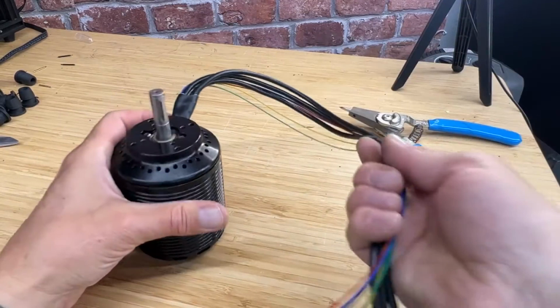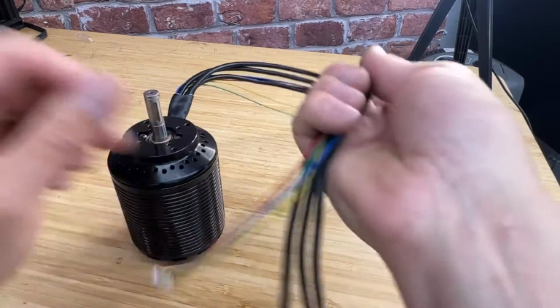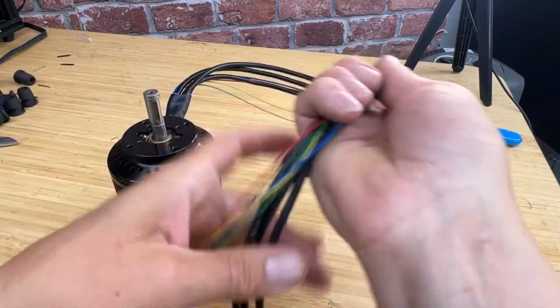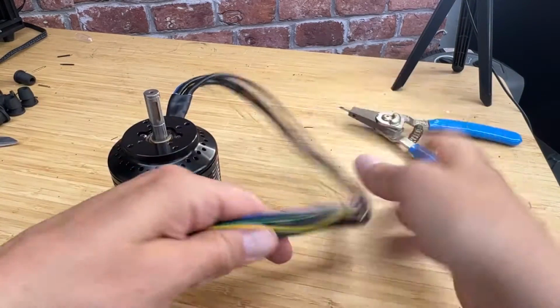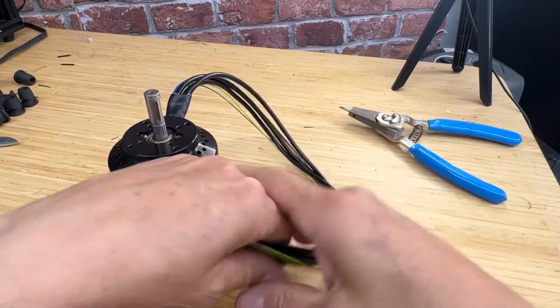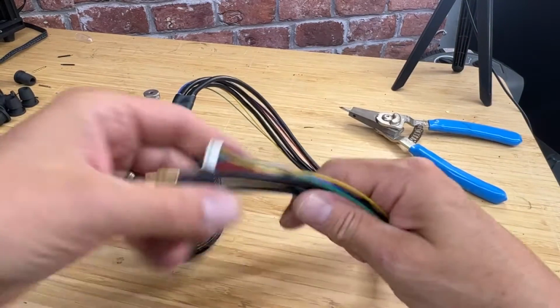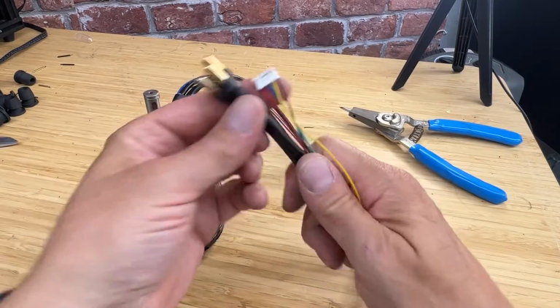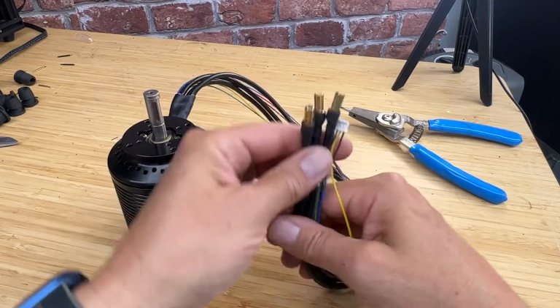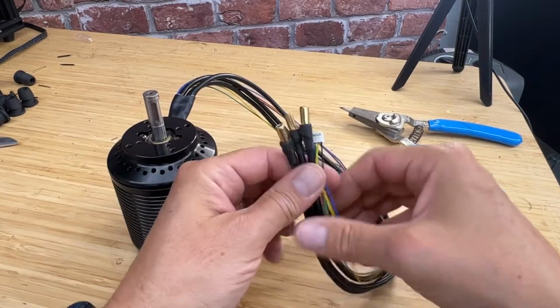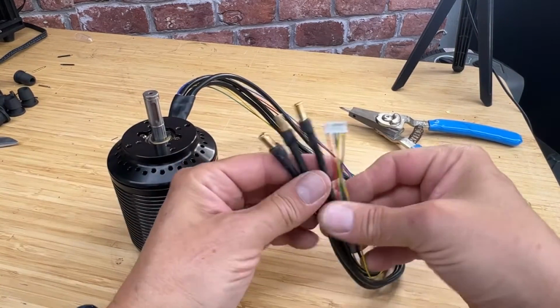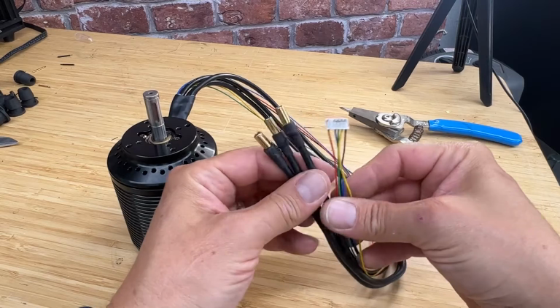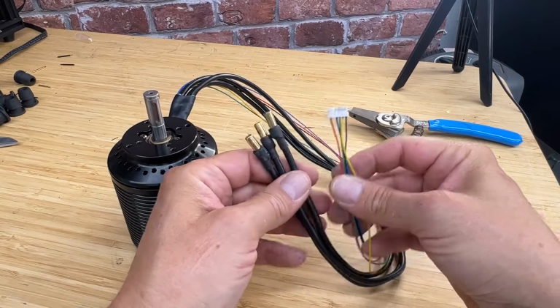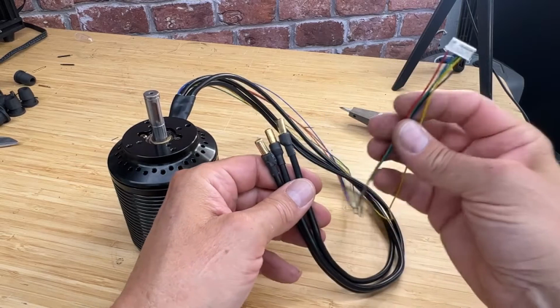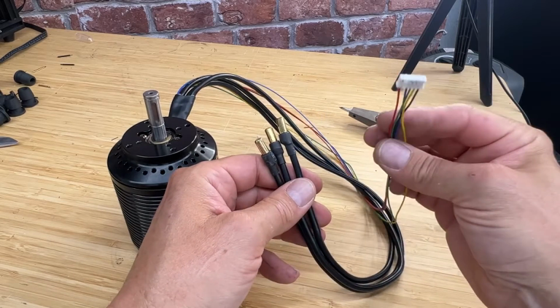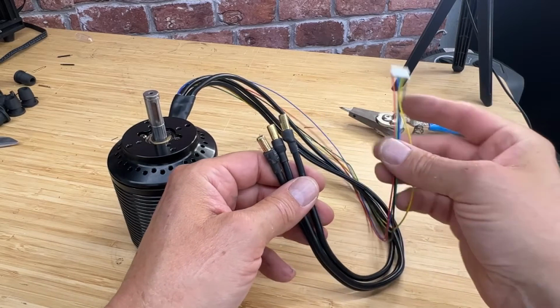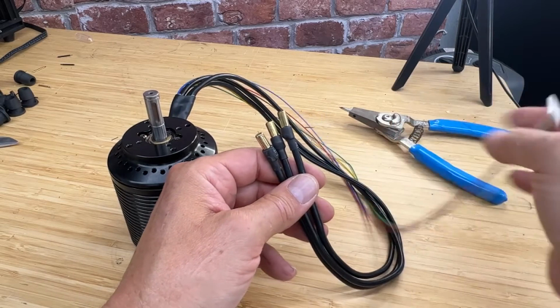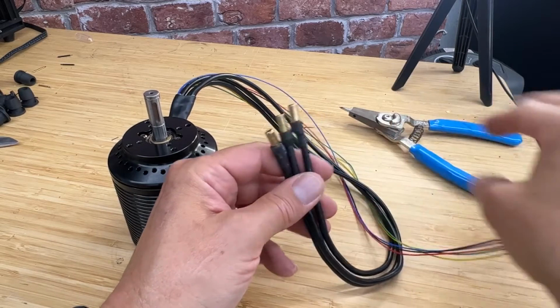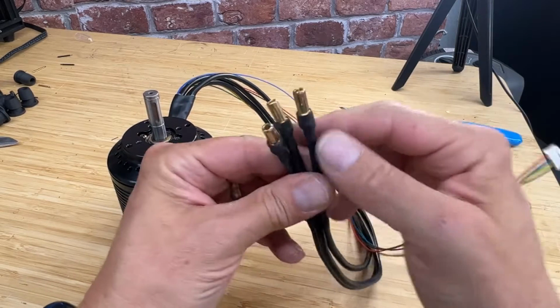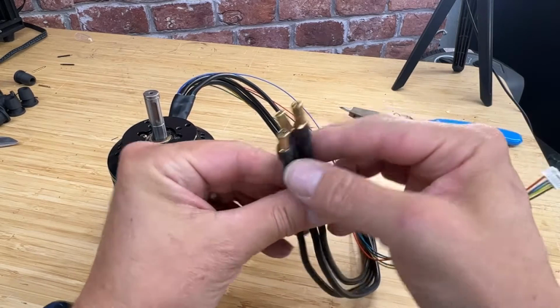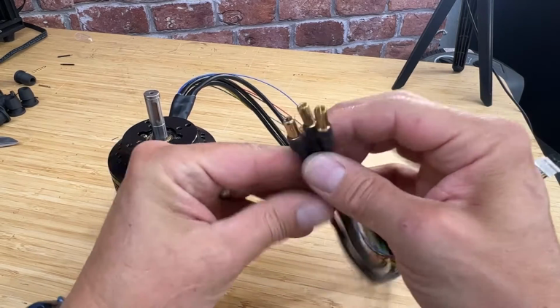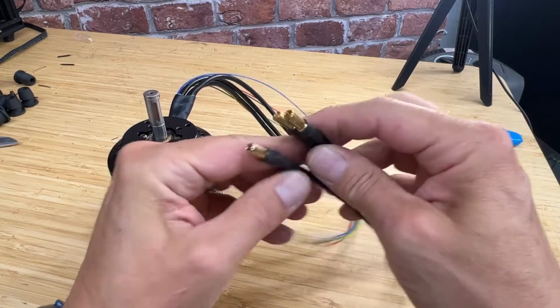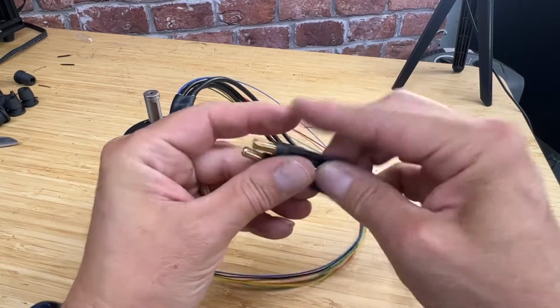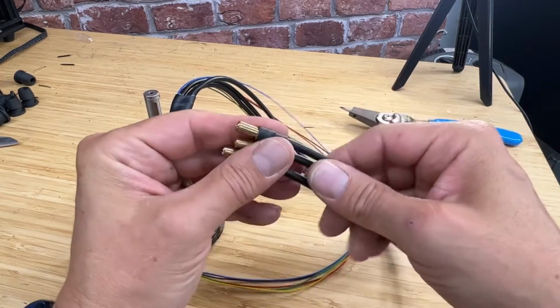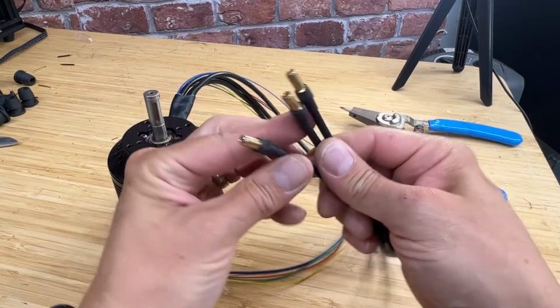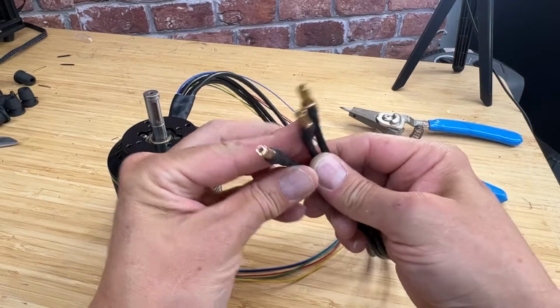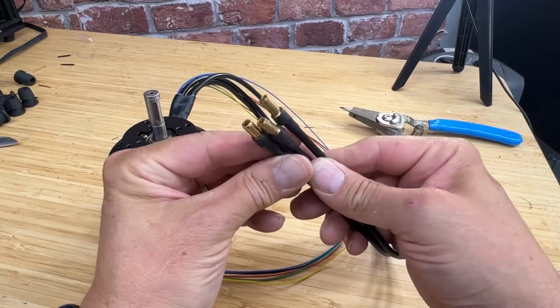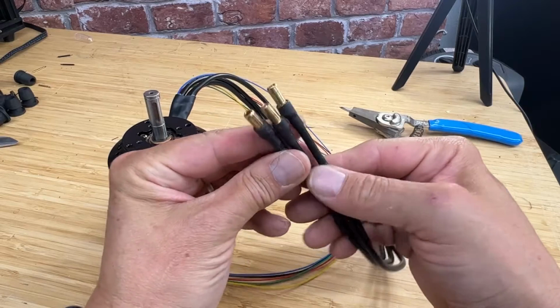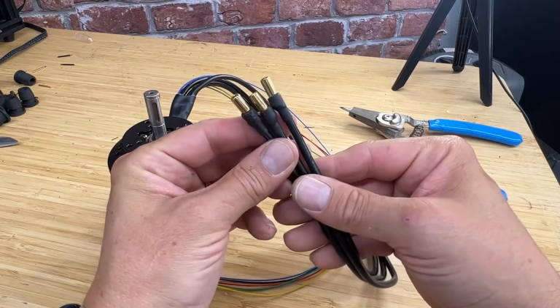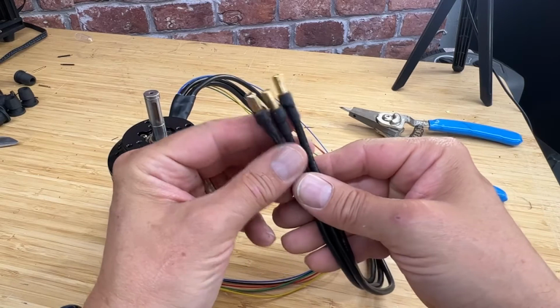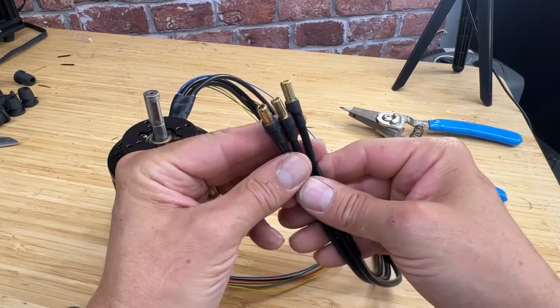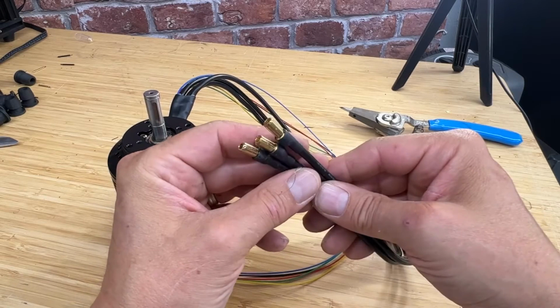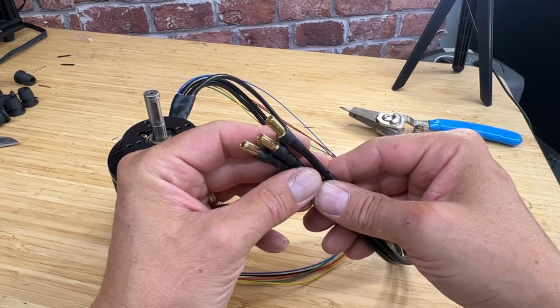We have 12-gauge multi-strand, high-quality wire here. This is the Hall sensors hookup, and you'll see we have 5.5mm bullets for maximum current carrying capability.